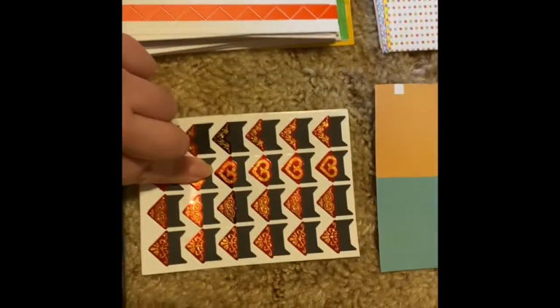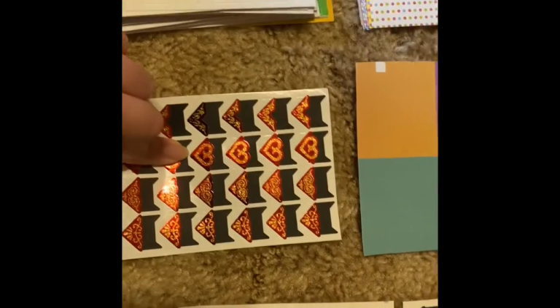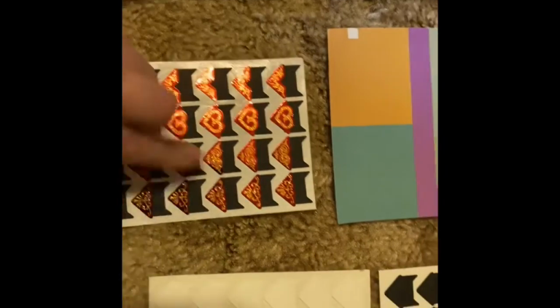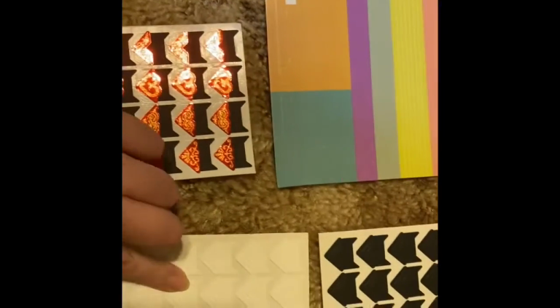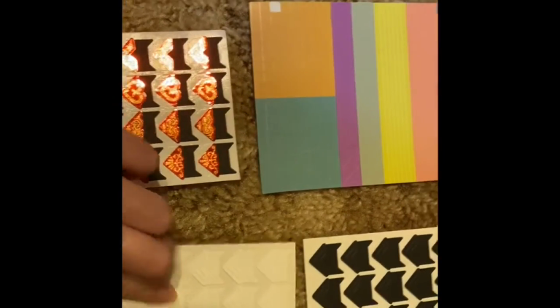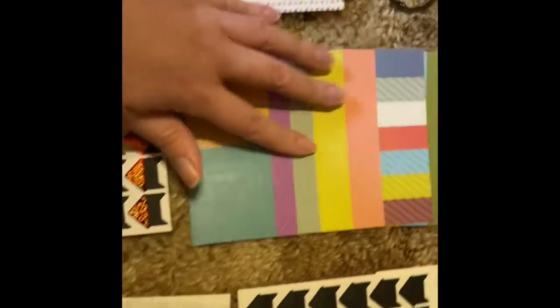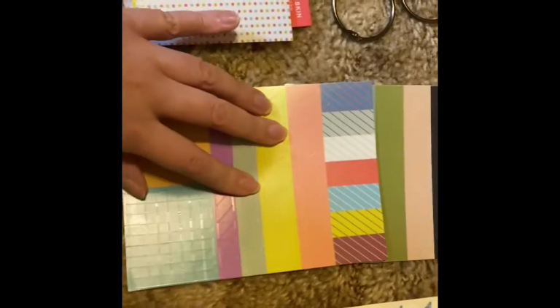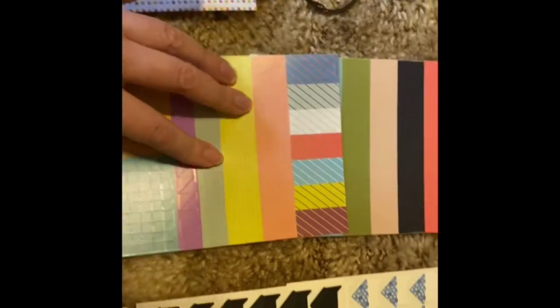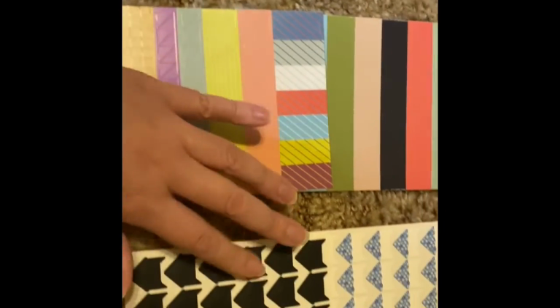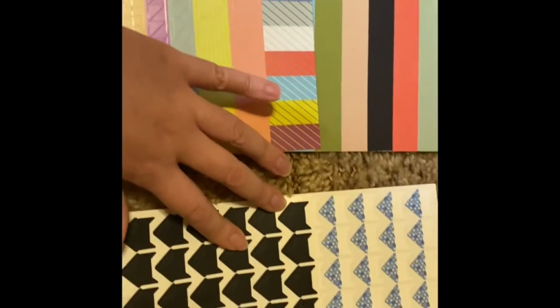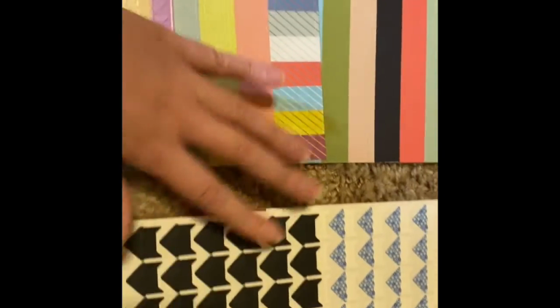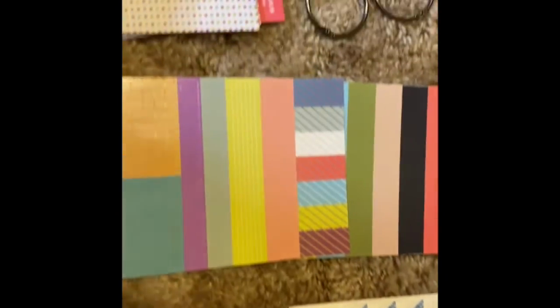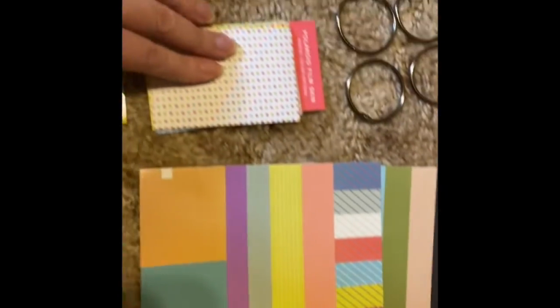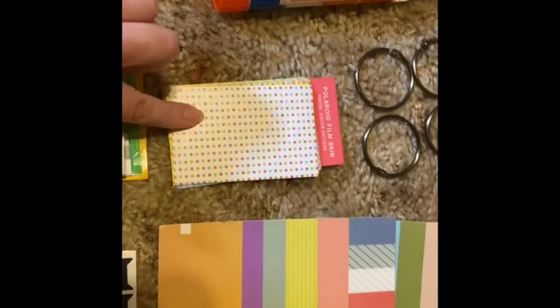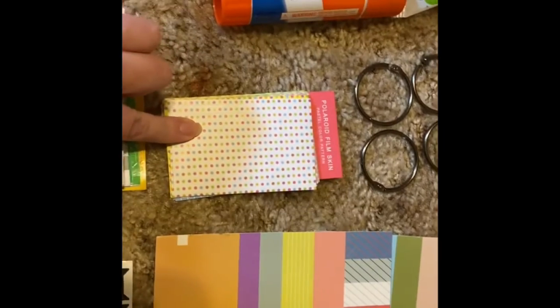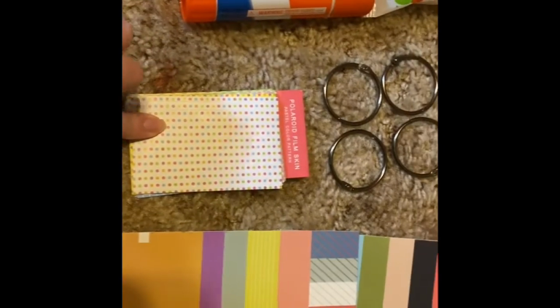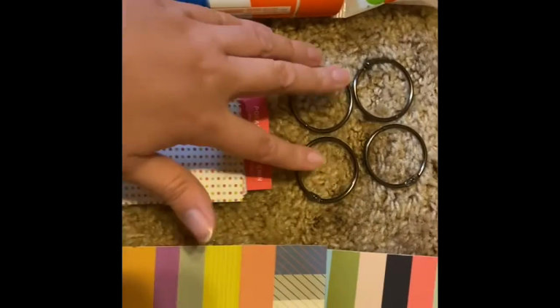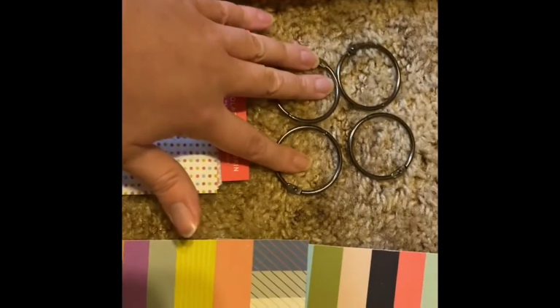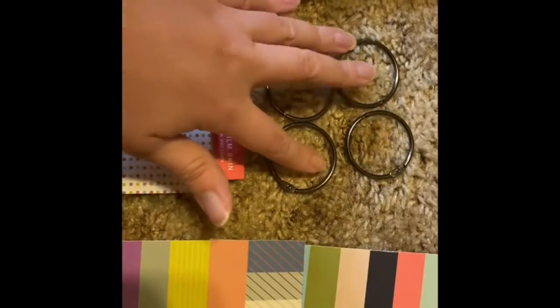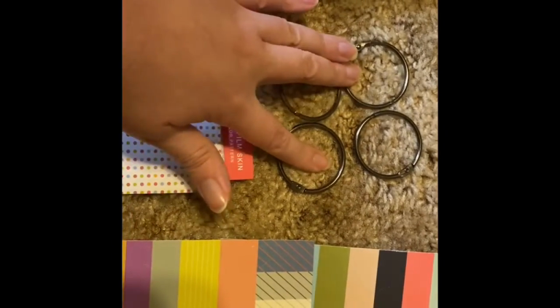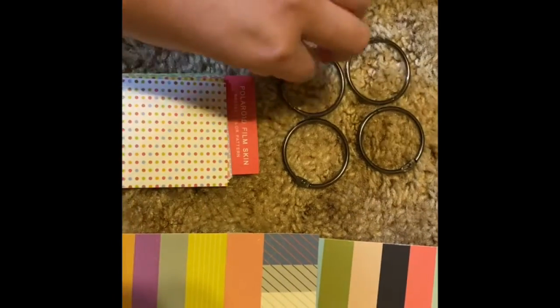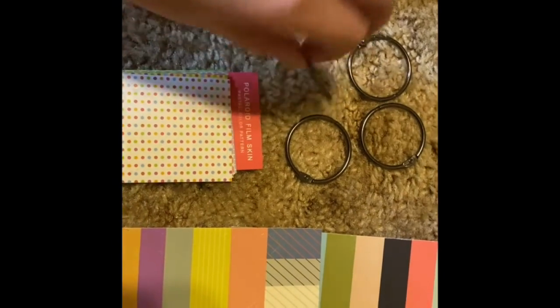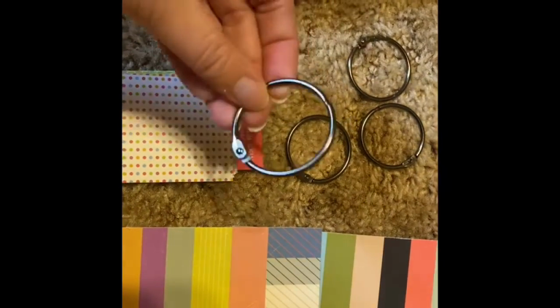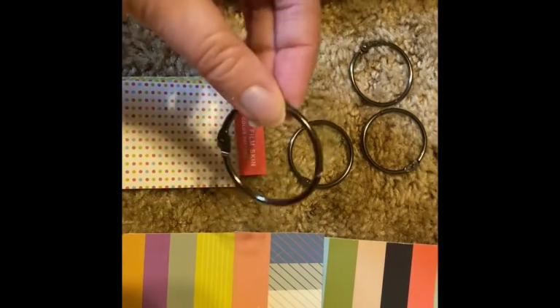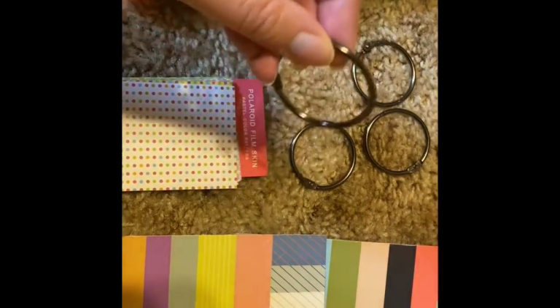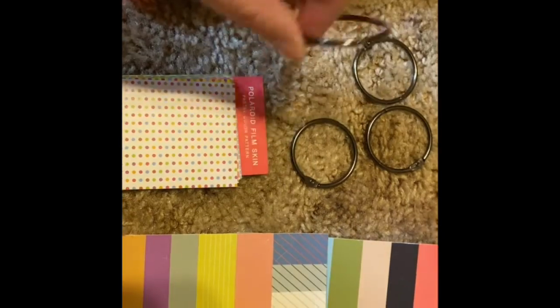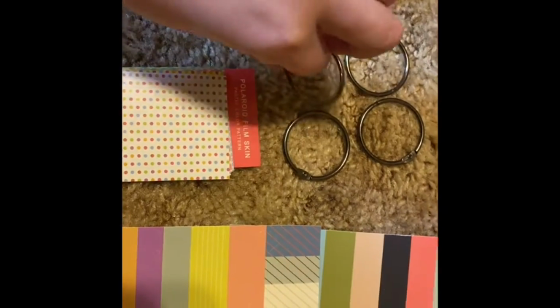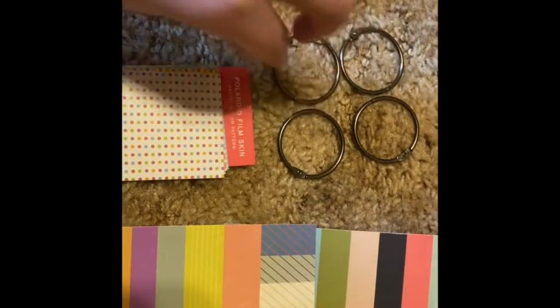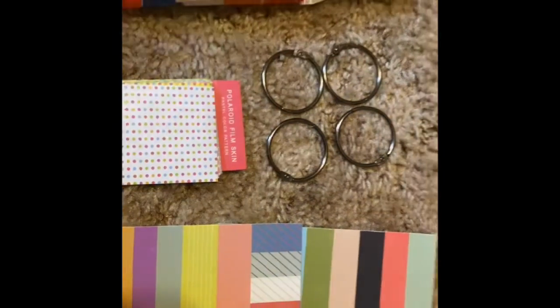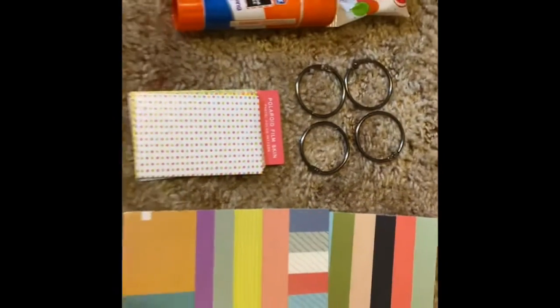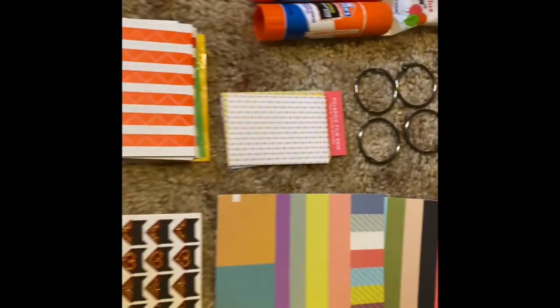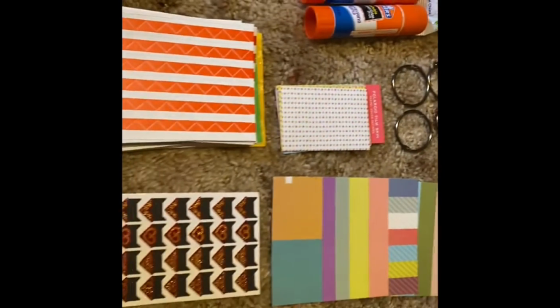Some more corner stickers, and these little stickers and binder rings. Guess what? I can't get them open. Nope.